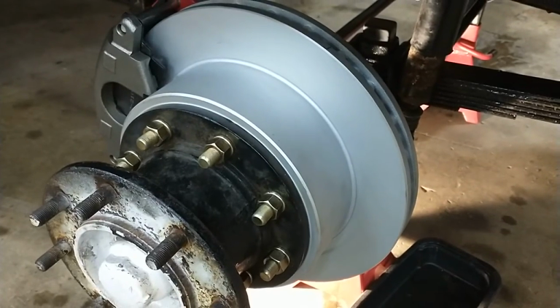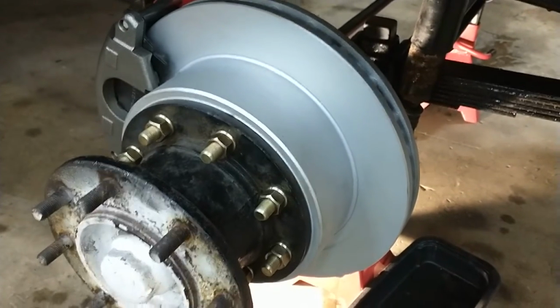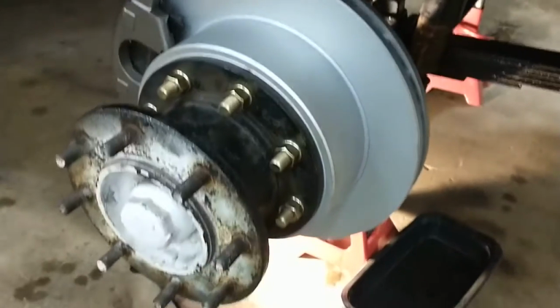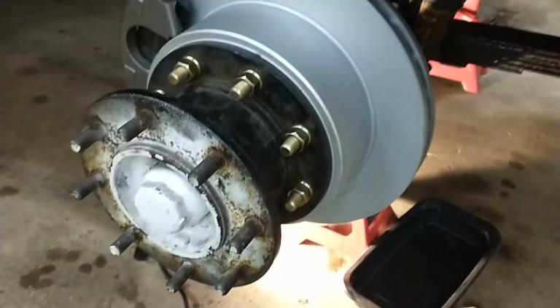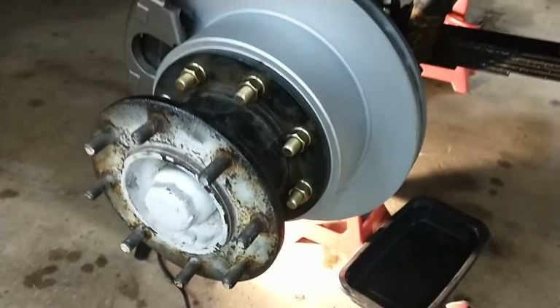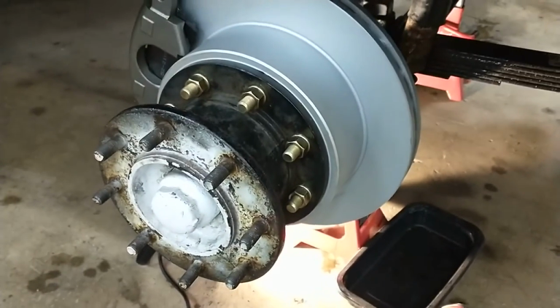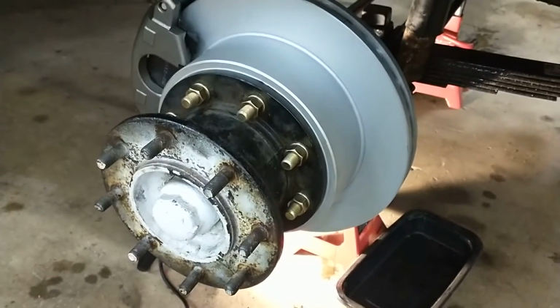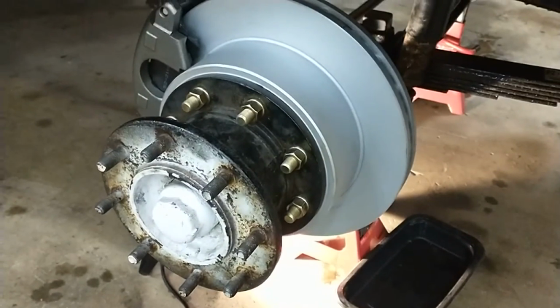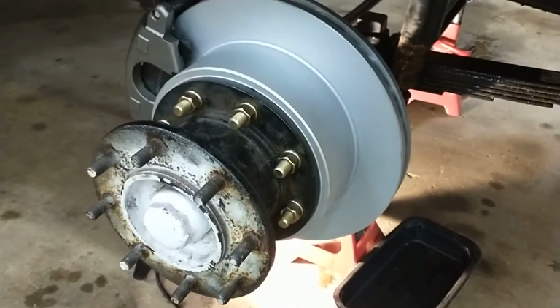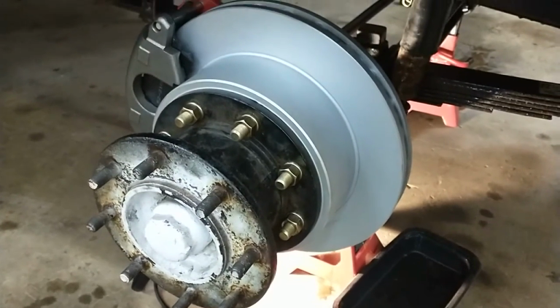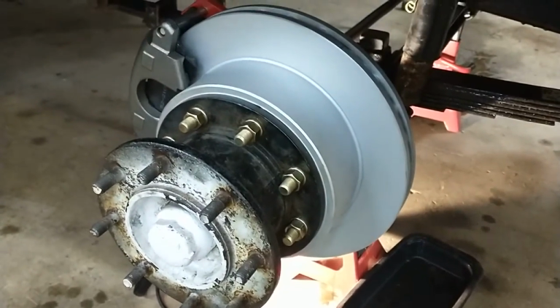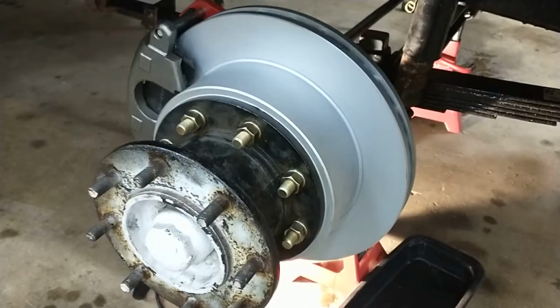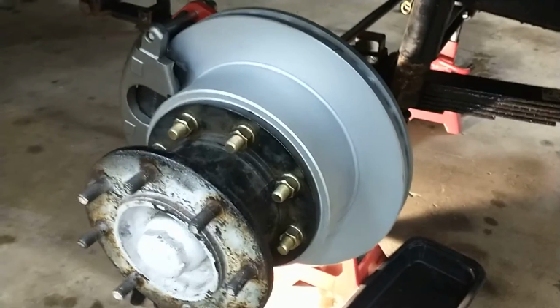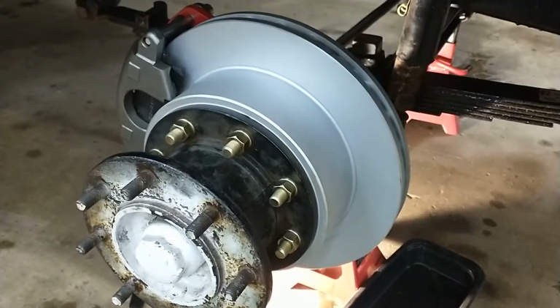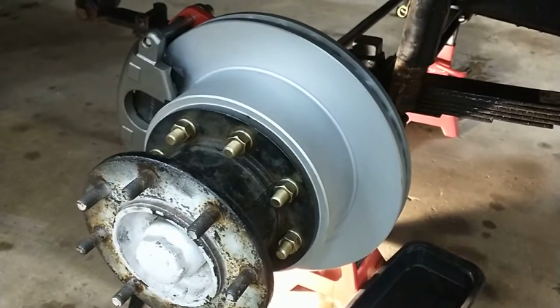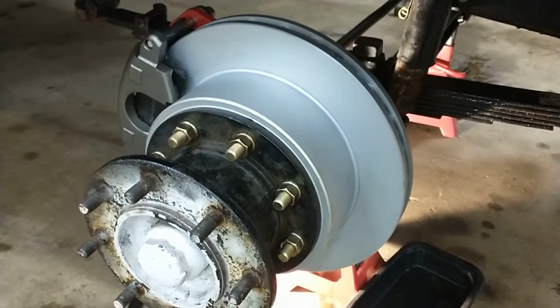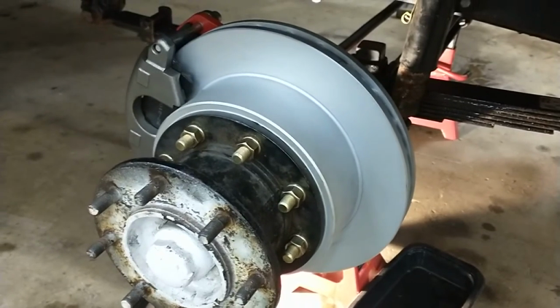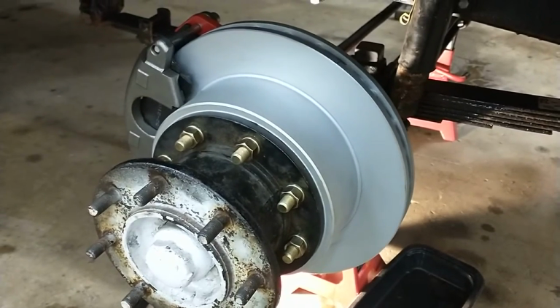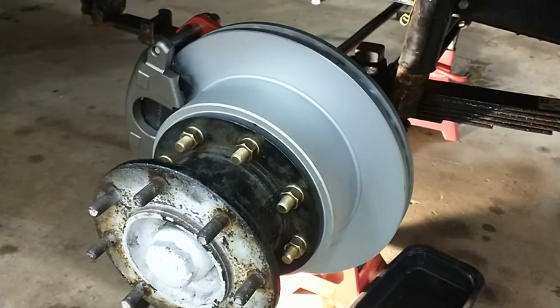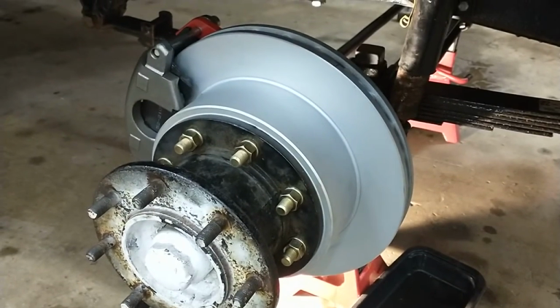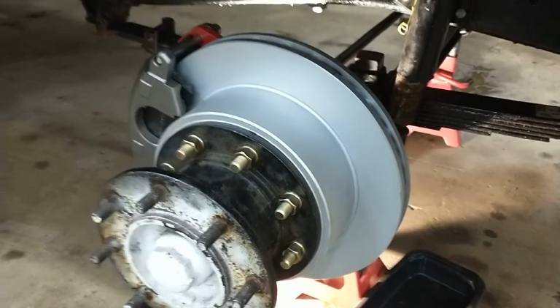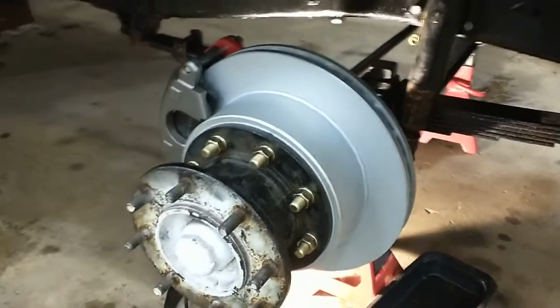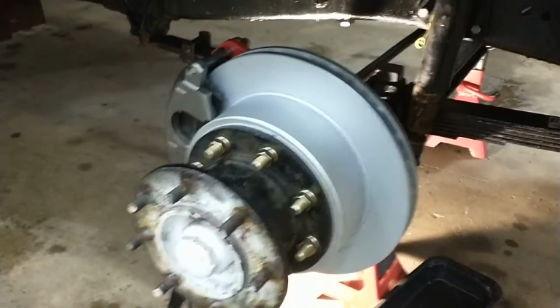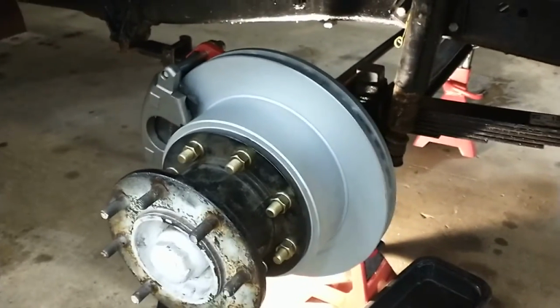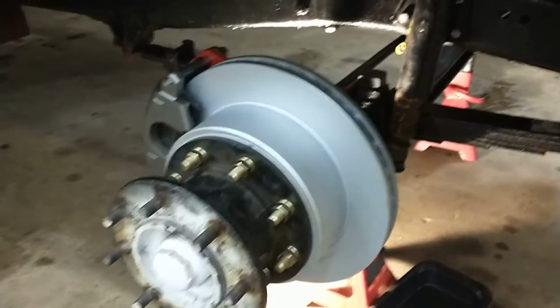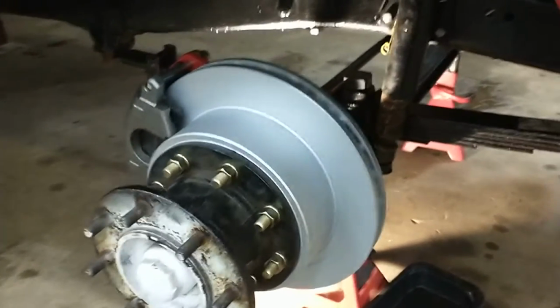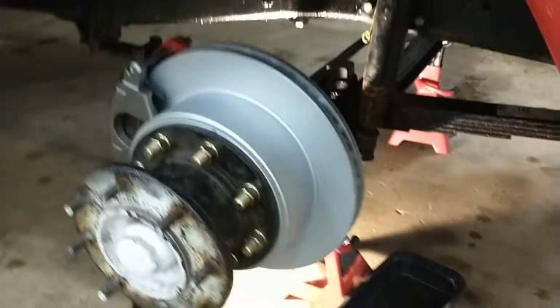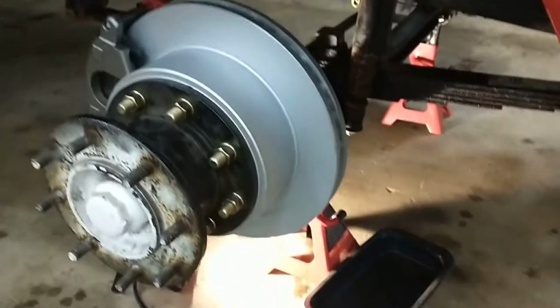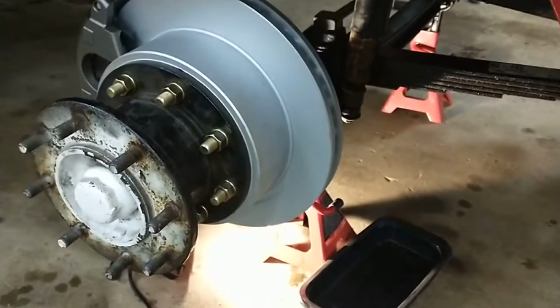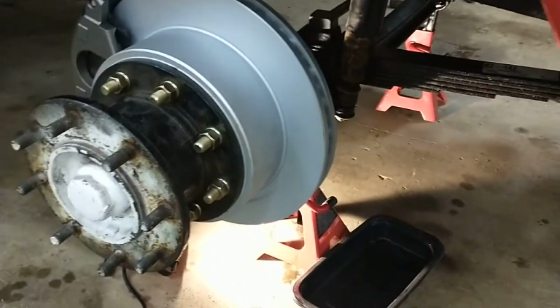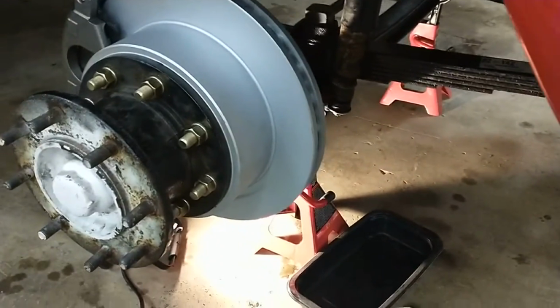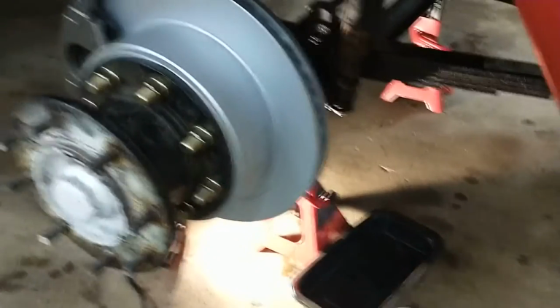I'm not going to go through how to take off the old brakes, the original brakes. If you don't know how to do that, you probably shouldn't be attempting a disc brake conversion anyway.